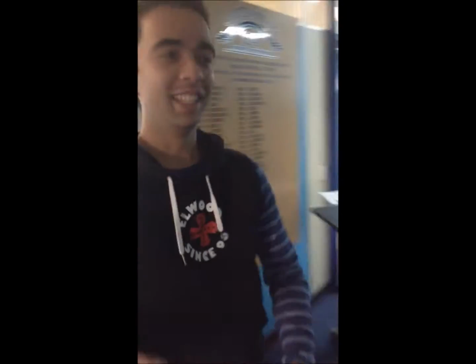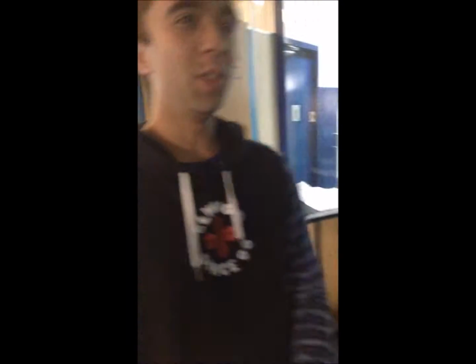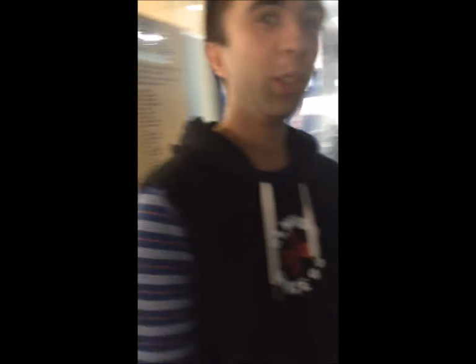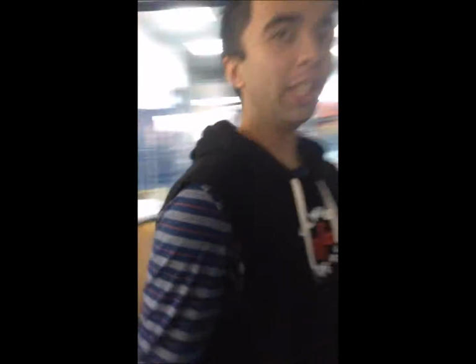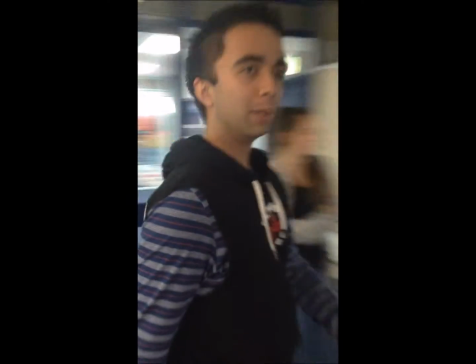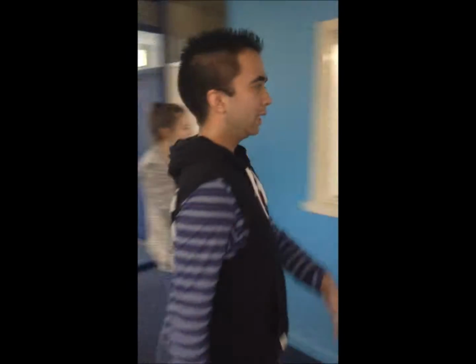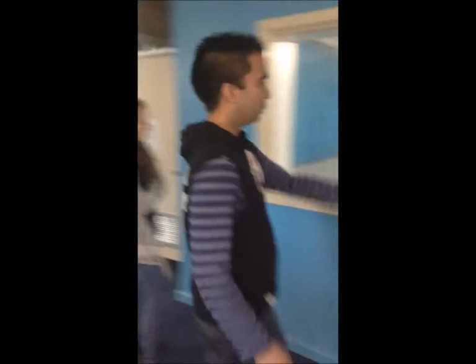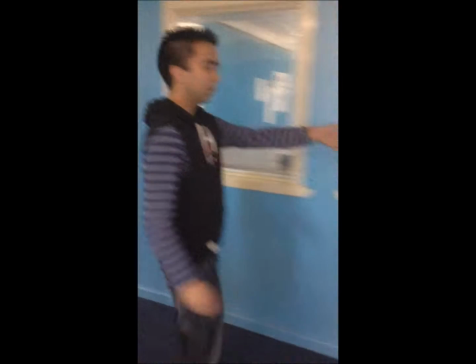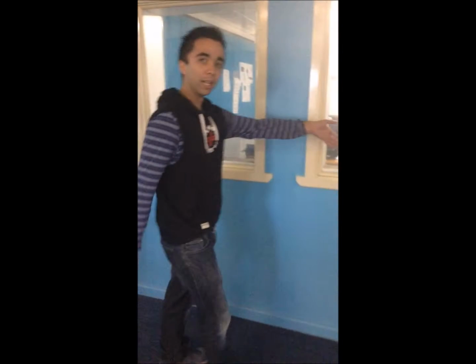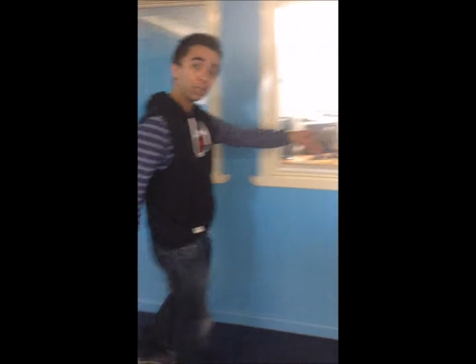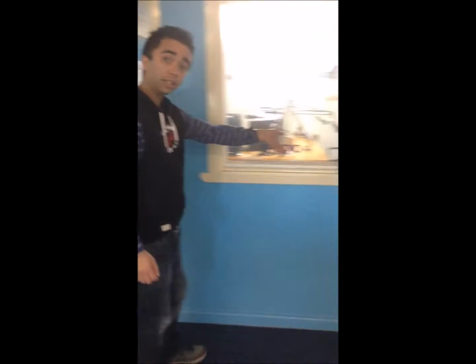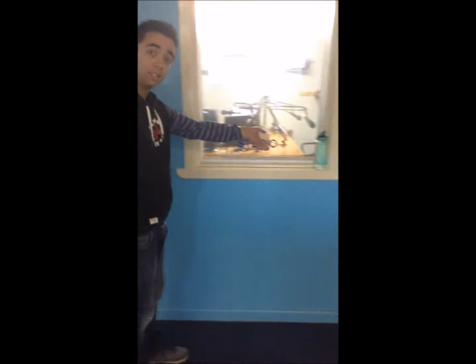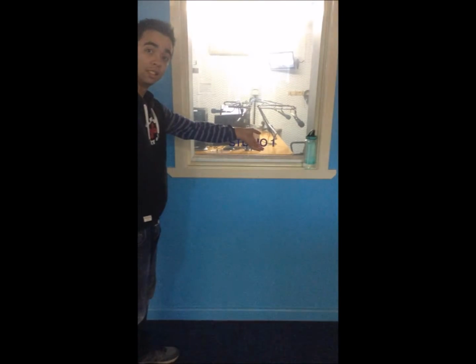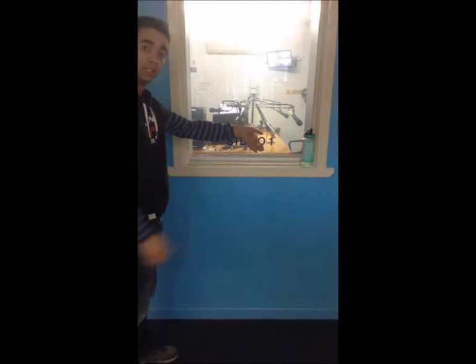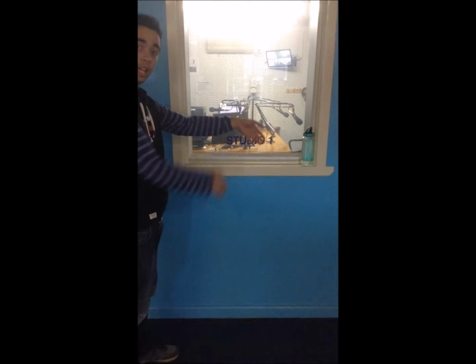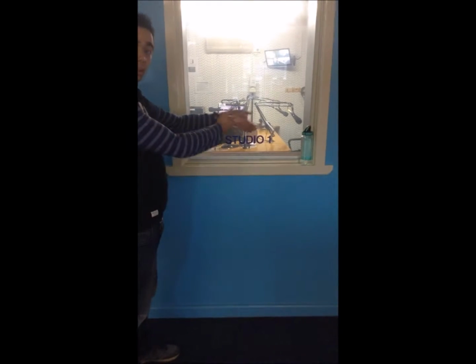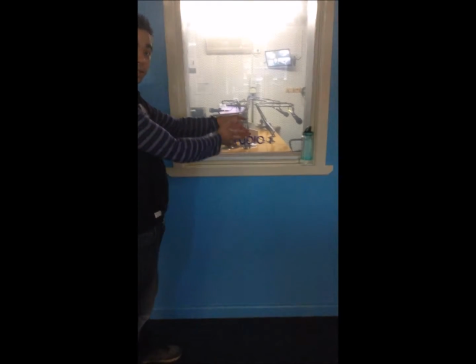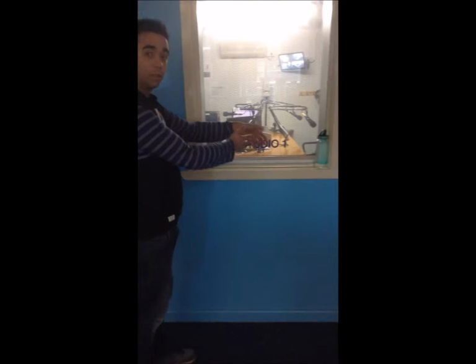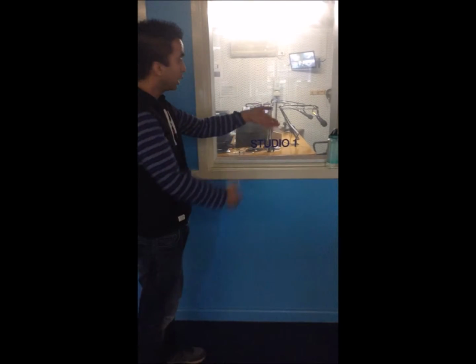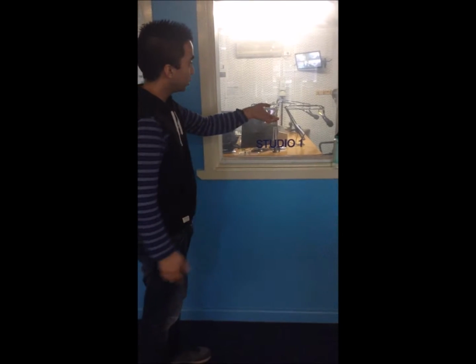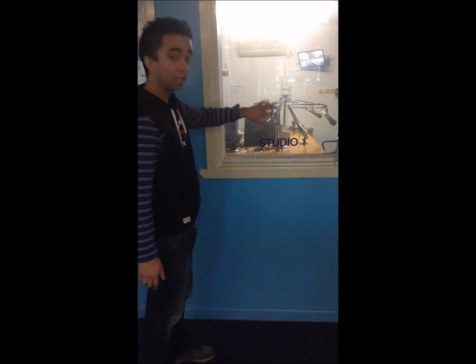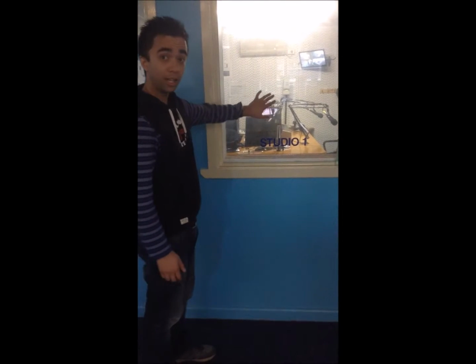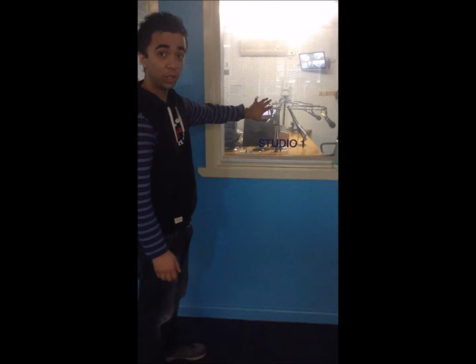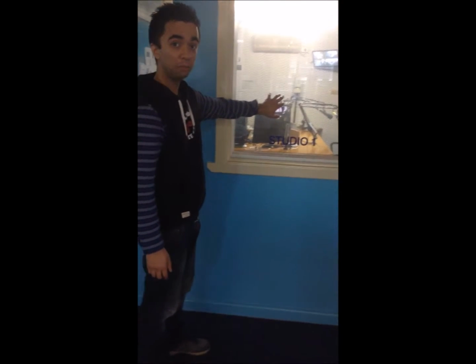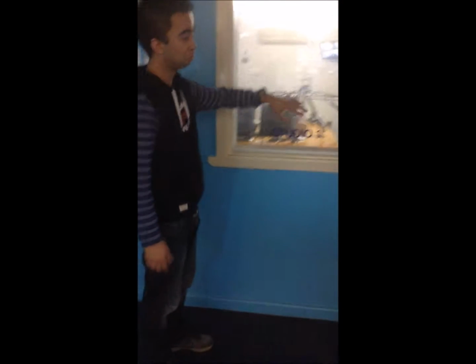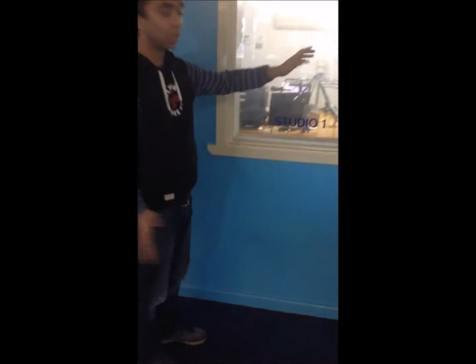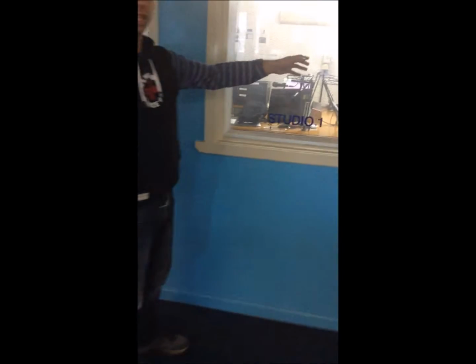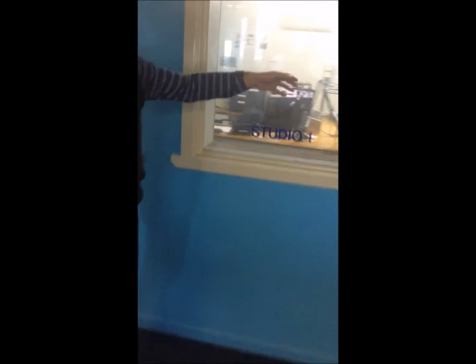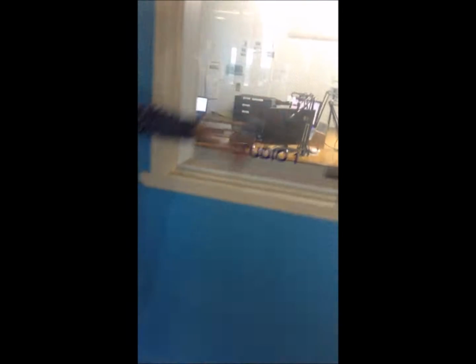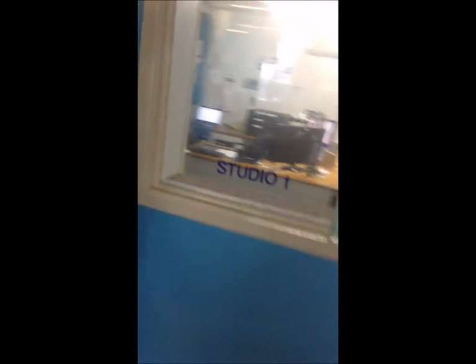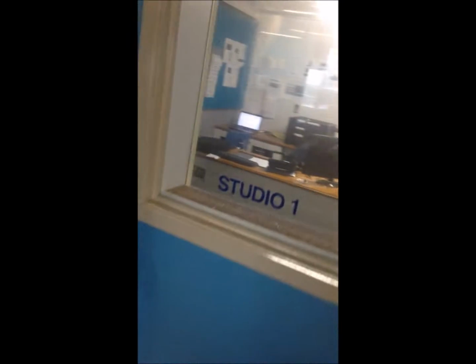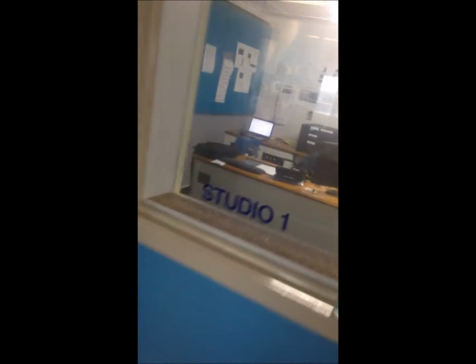This is Studio One. This is where we do our show — all the time, pre-record, live show, anything.